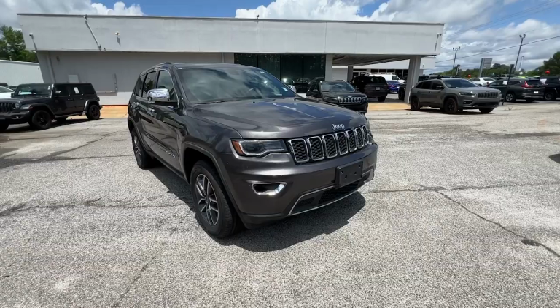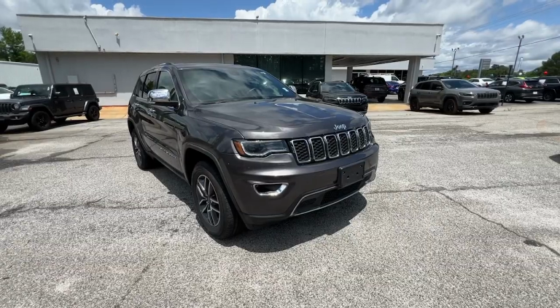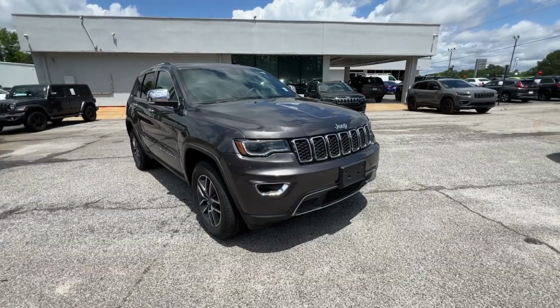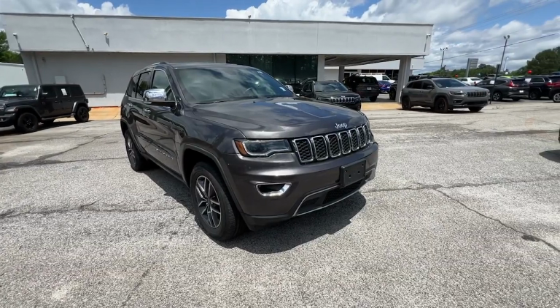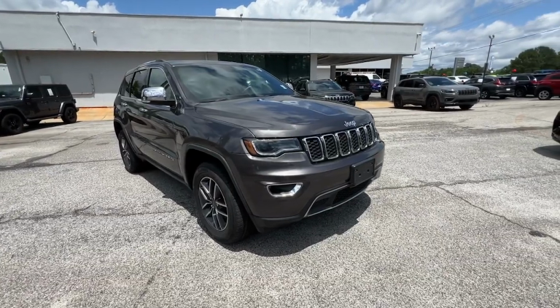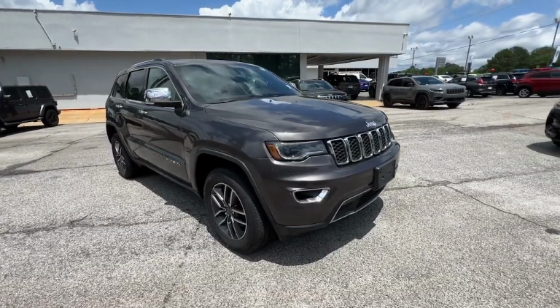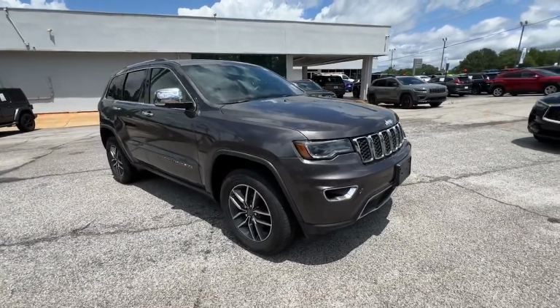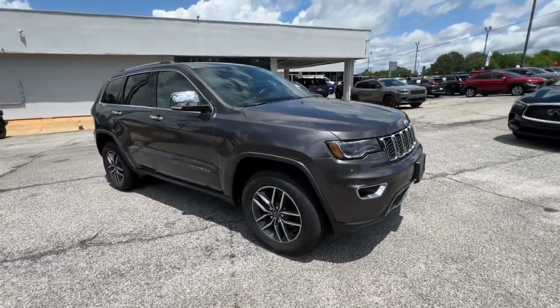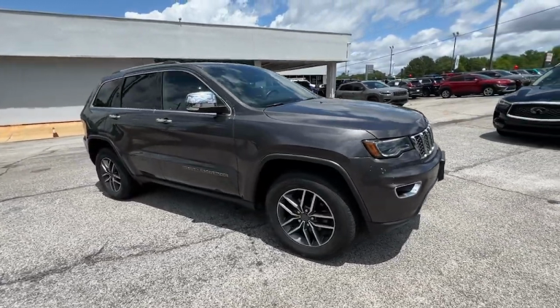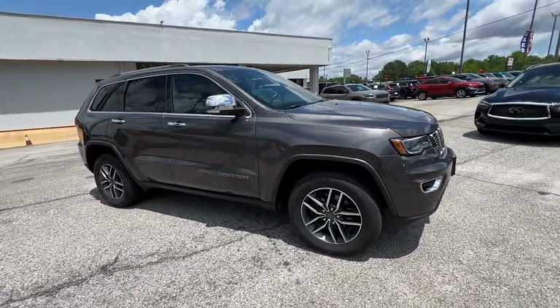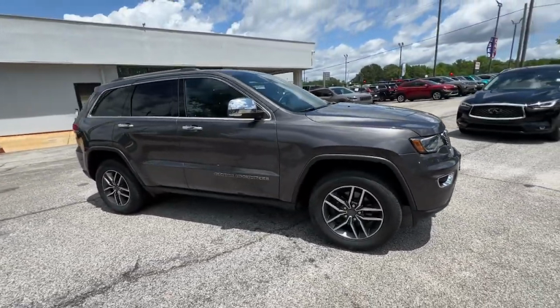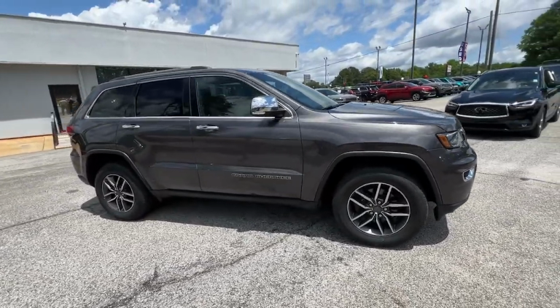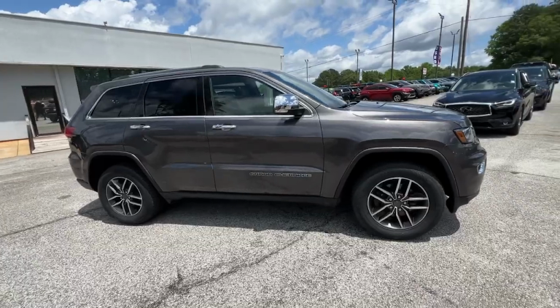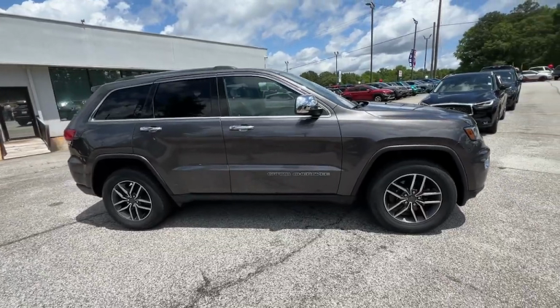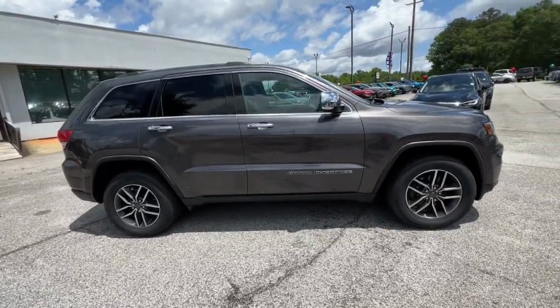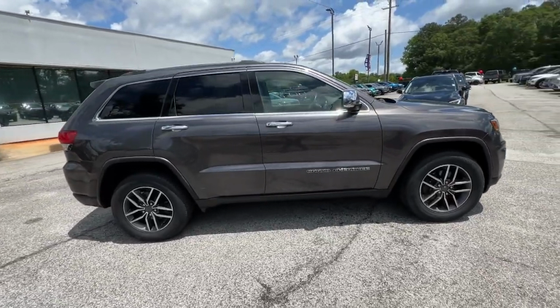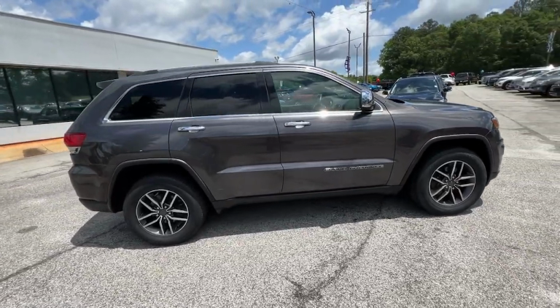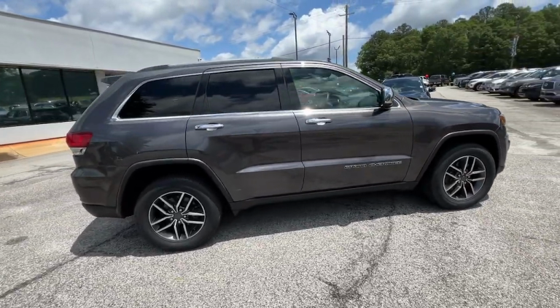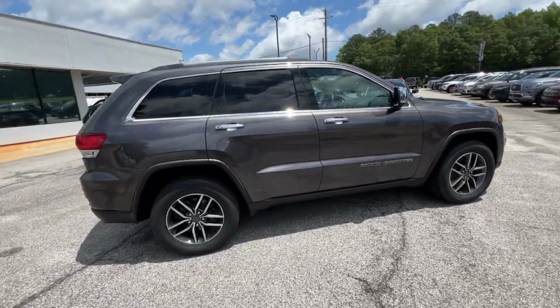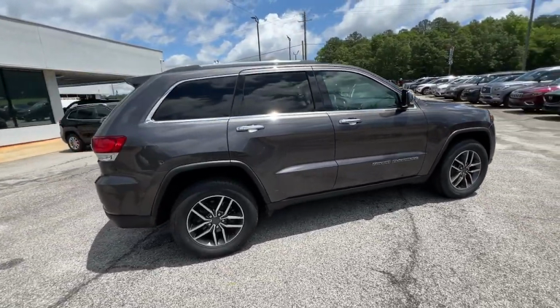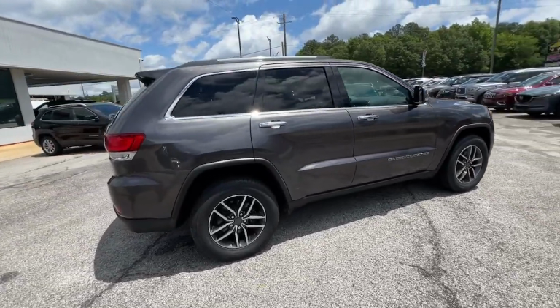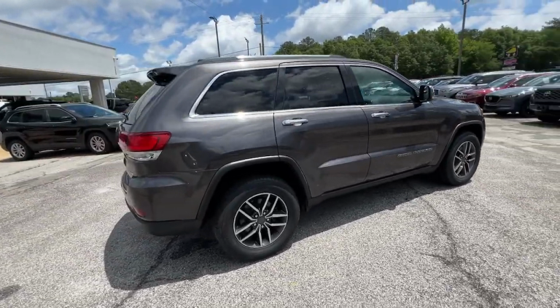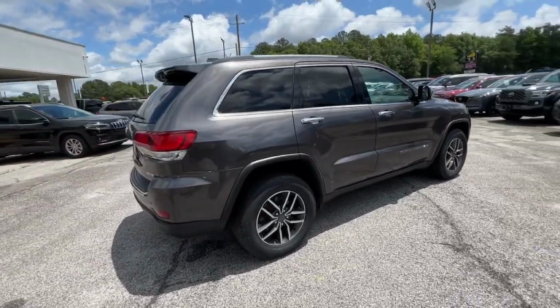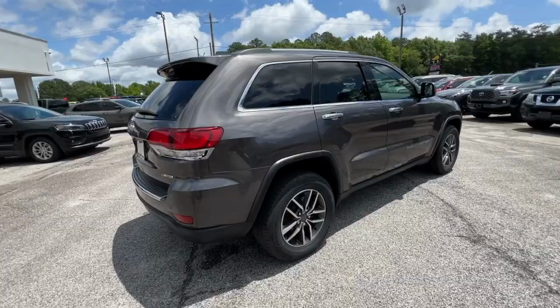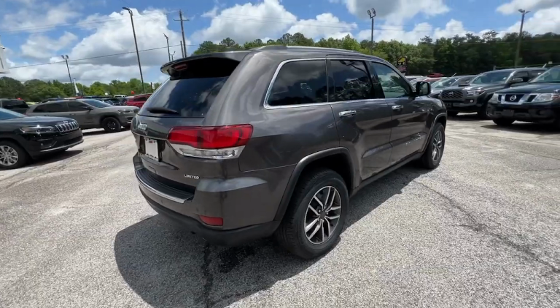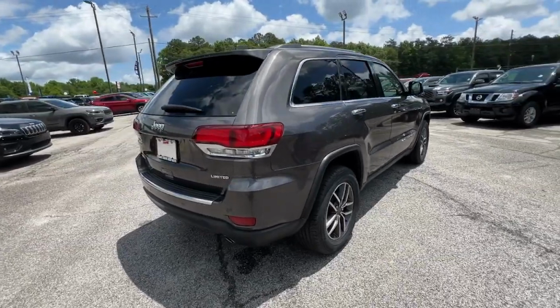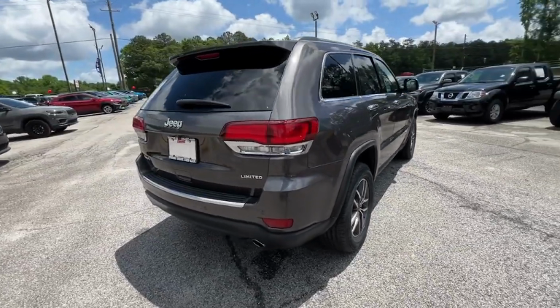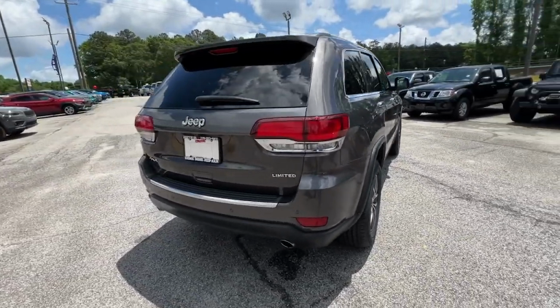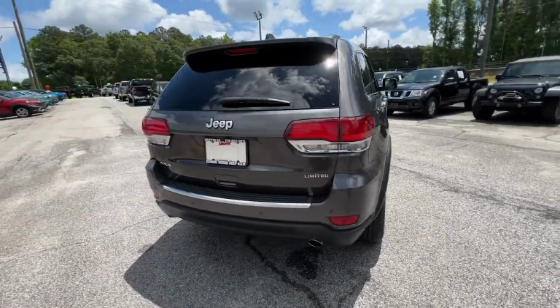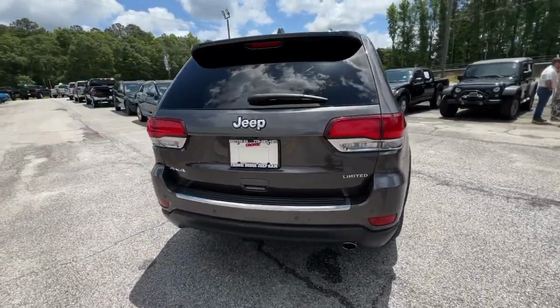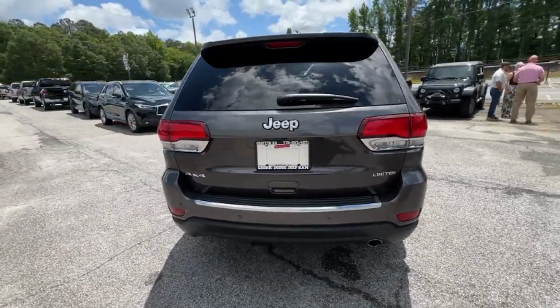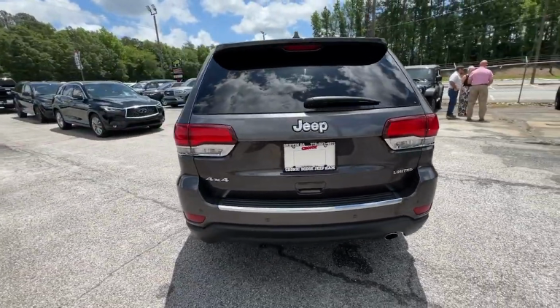Enjoy the view of this 2020 Jeep Grand Cherokee. With less than 40,000 miles on the odometer, this vehicle provides excellent value. Answer the call to adventure in refined luxury in the Grand Cherokee.